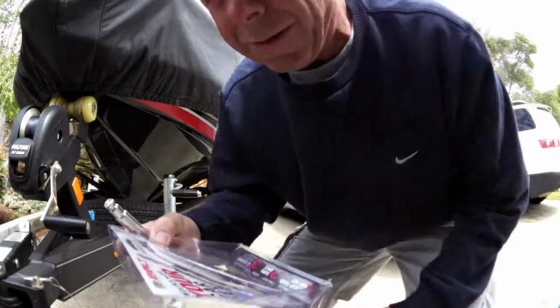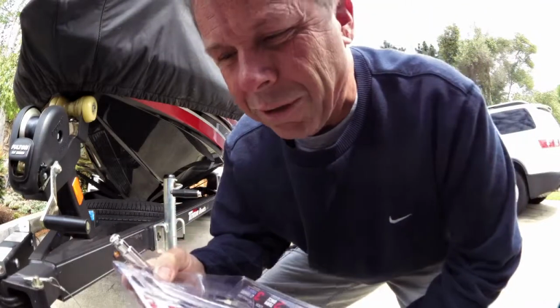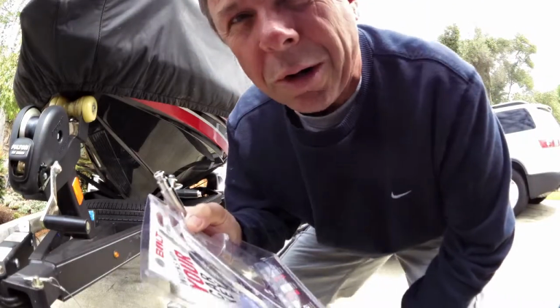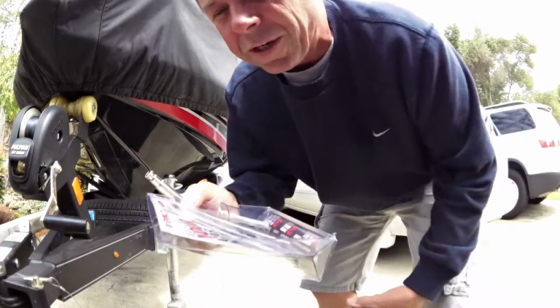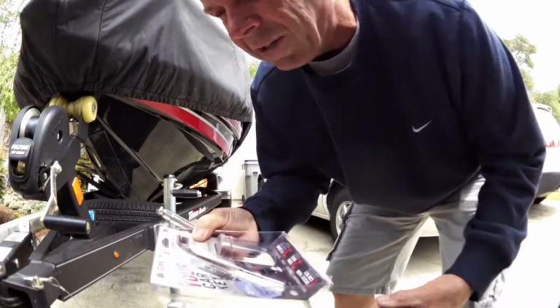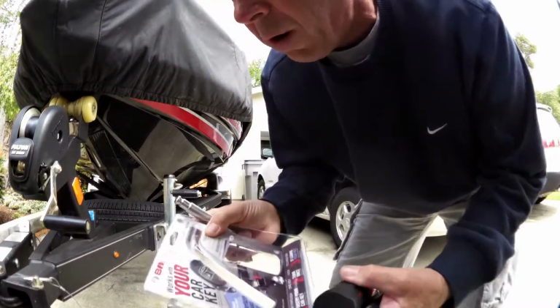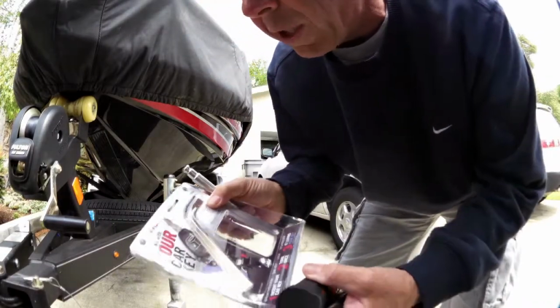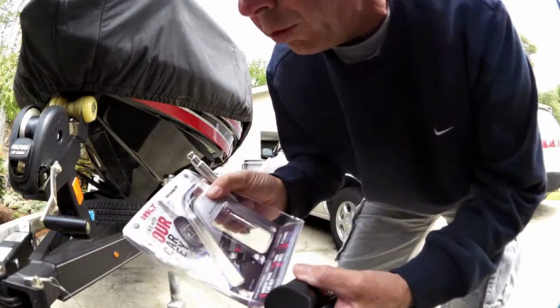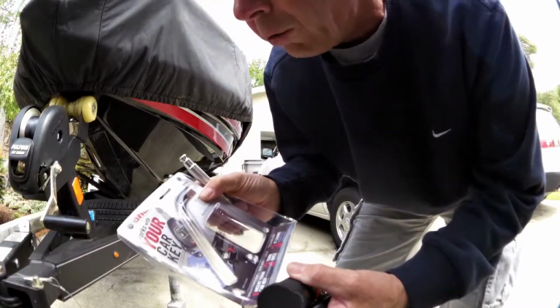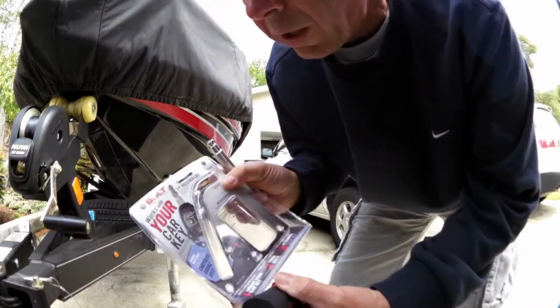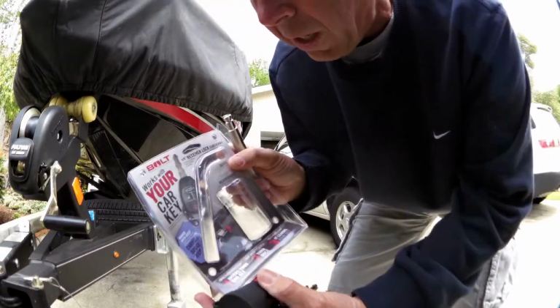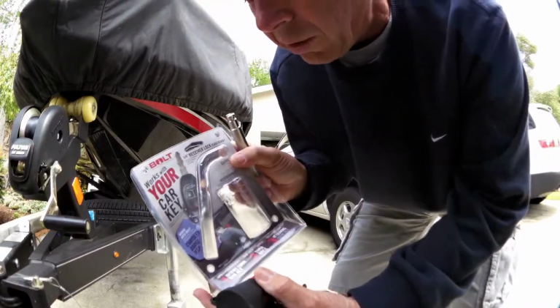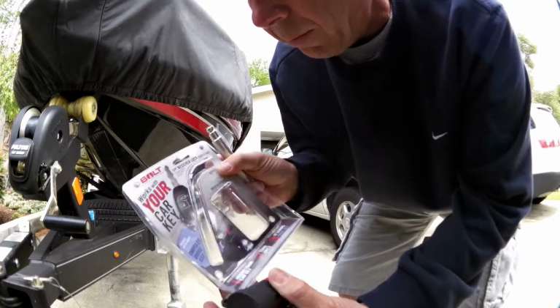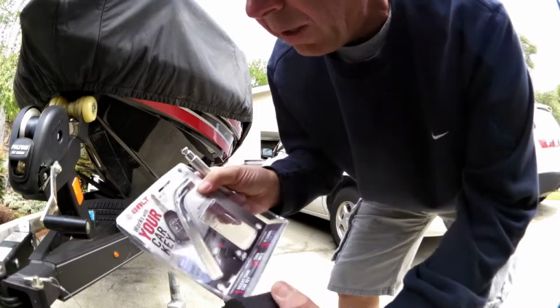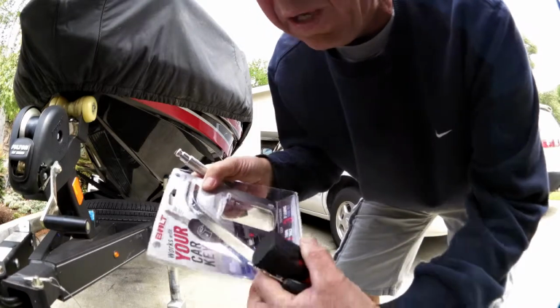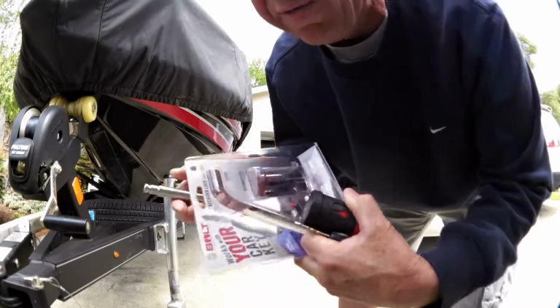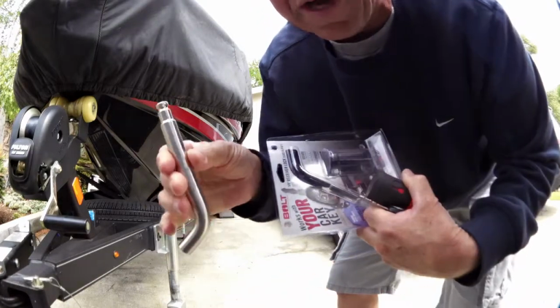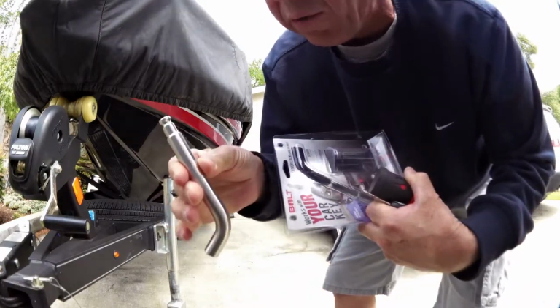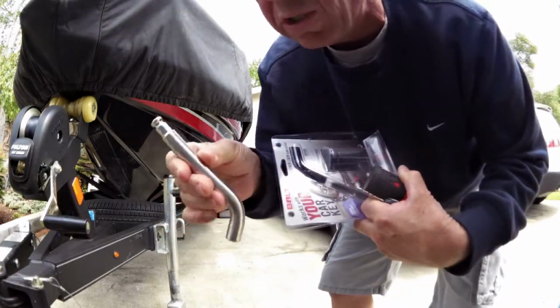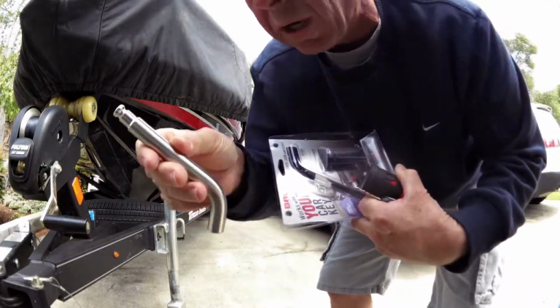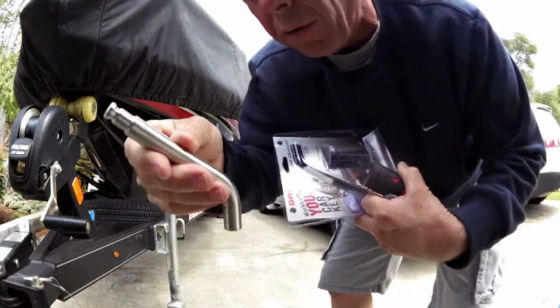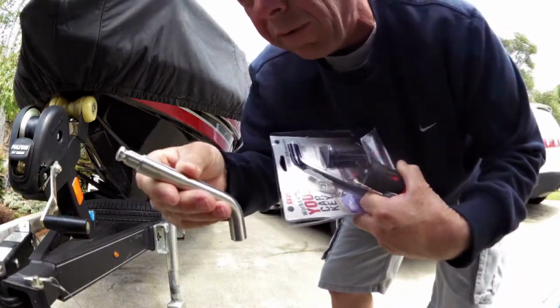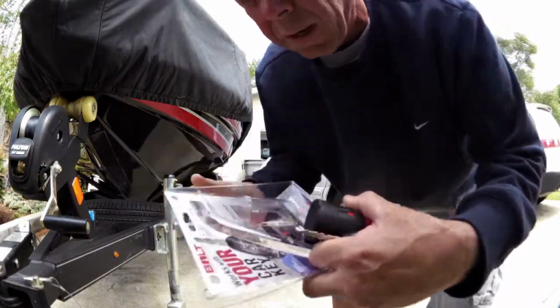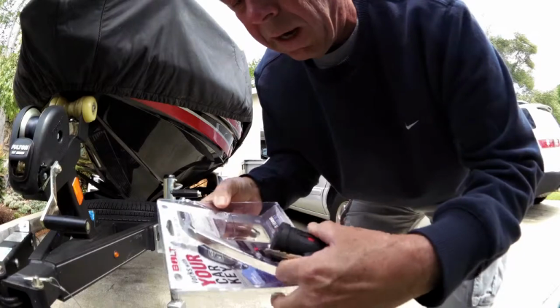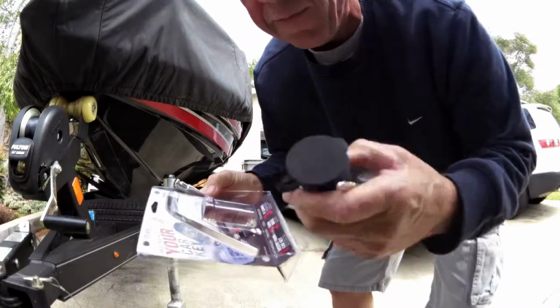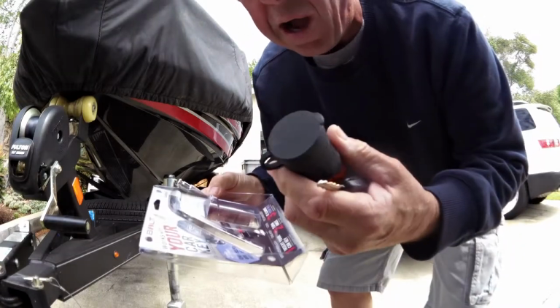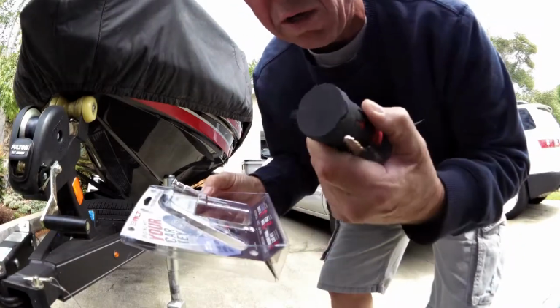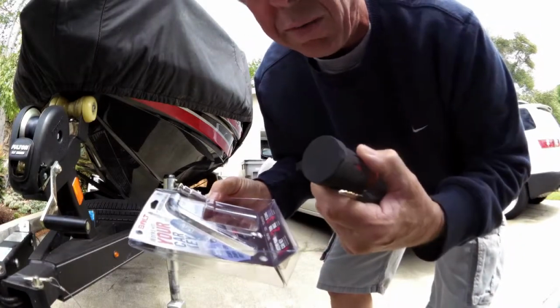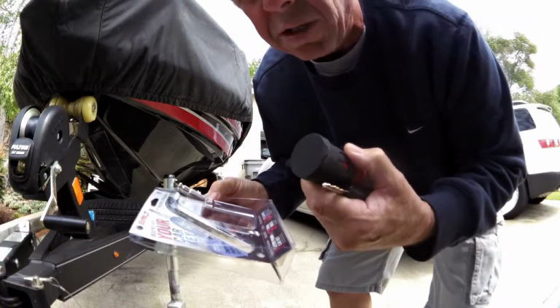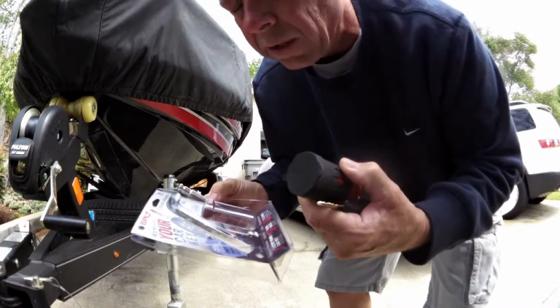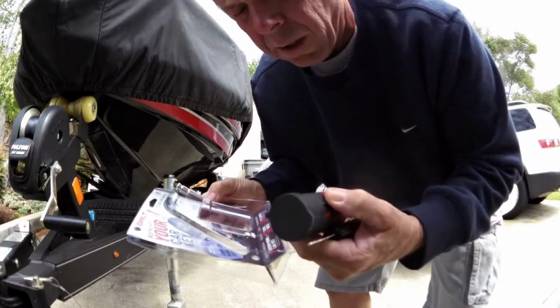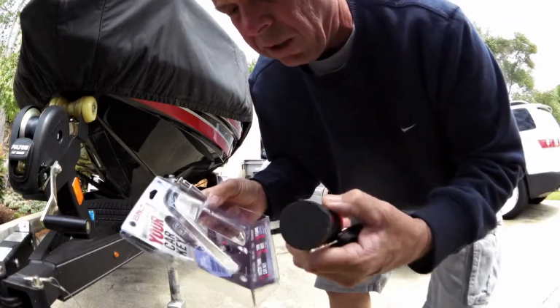Good afternoon. This is Mark with Bass Angler Magazine. We're going to check out the new Bolt Key Lock System. This is a pin for my trailer hitch — it goes in and holds the receiver in. And then we have a lock, so now nobody can steal this thing.